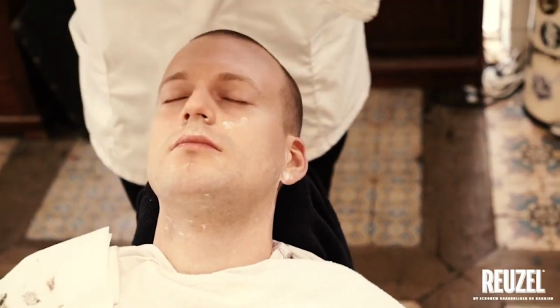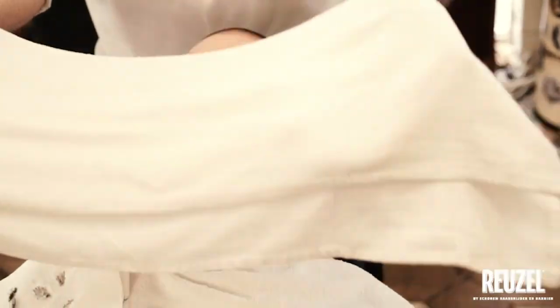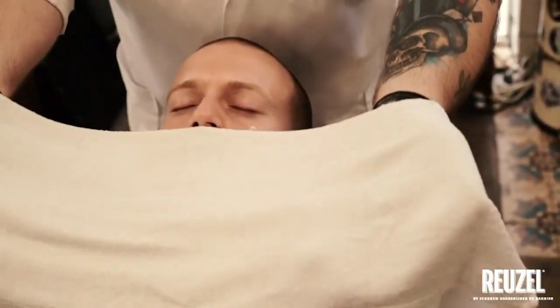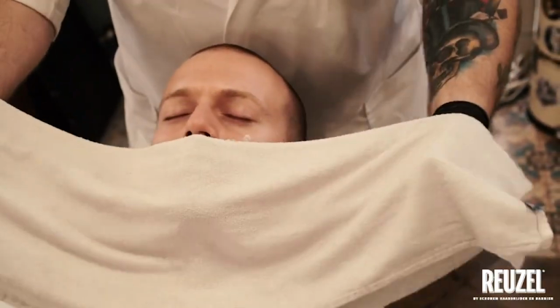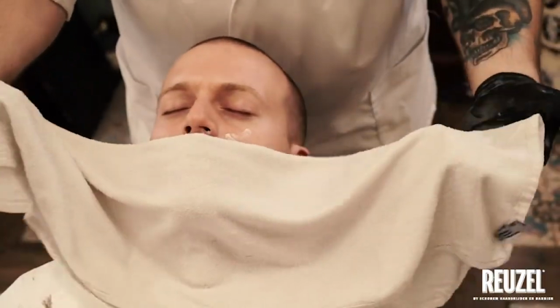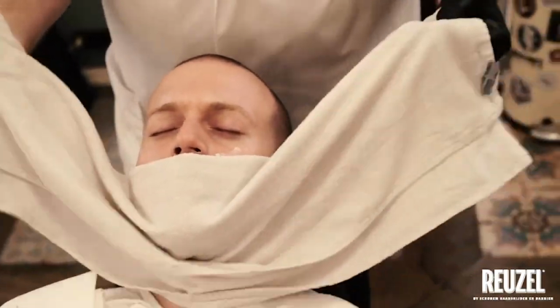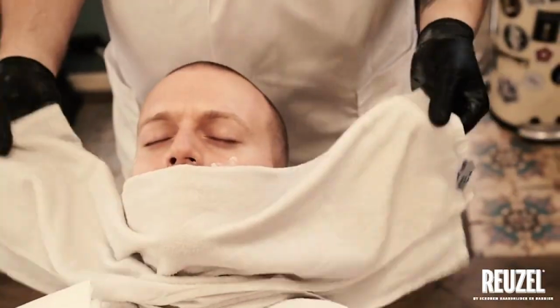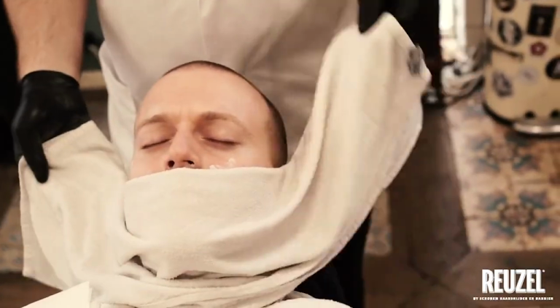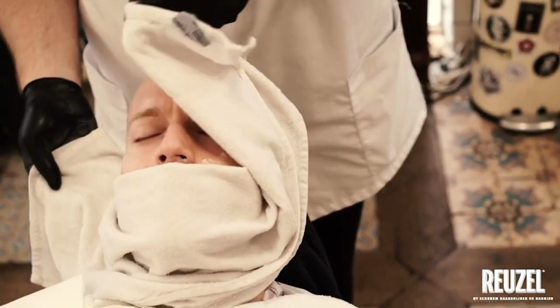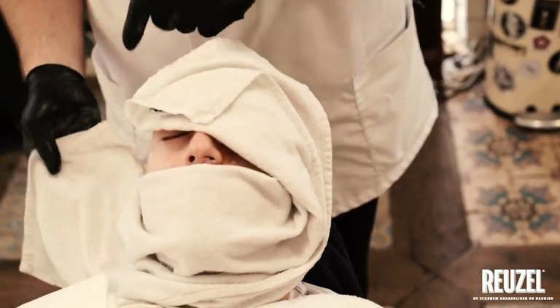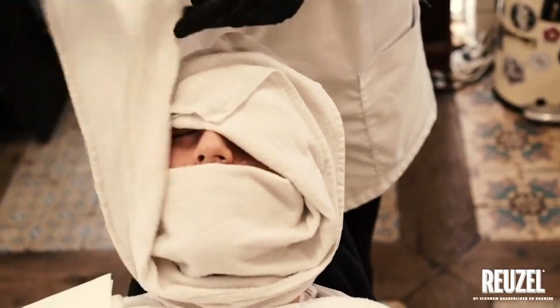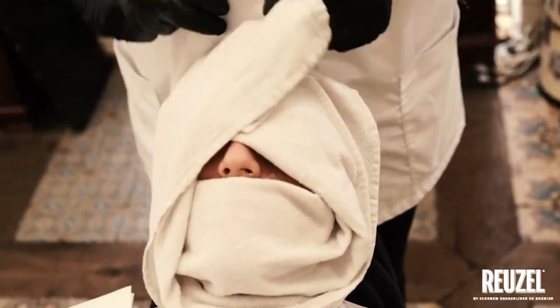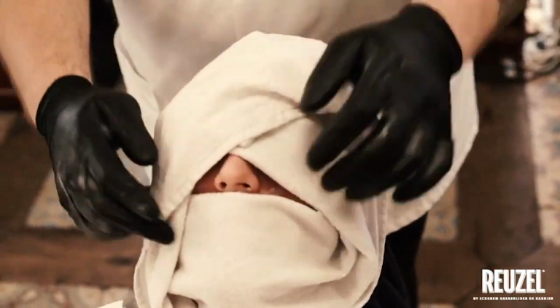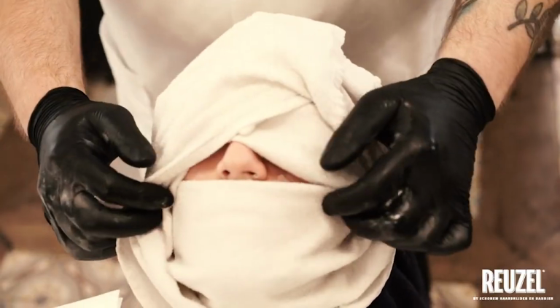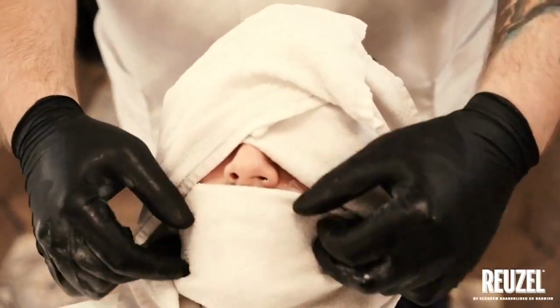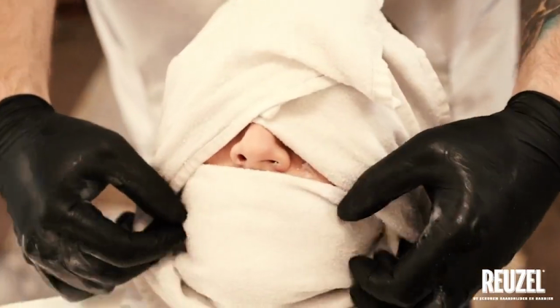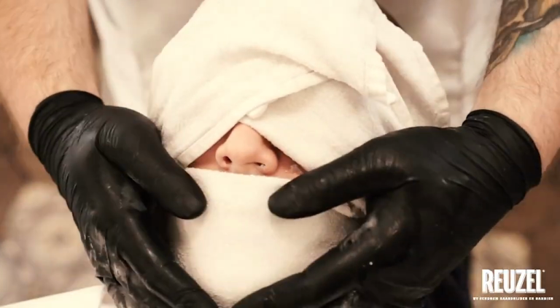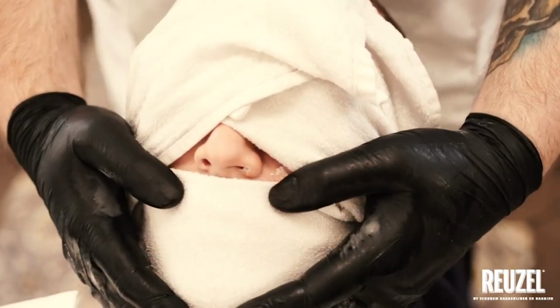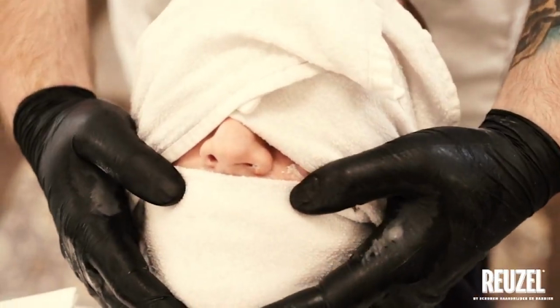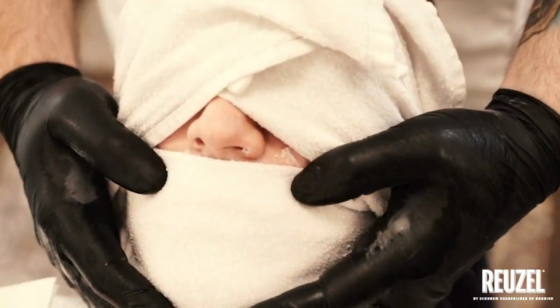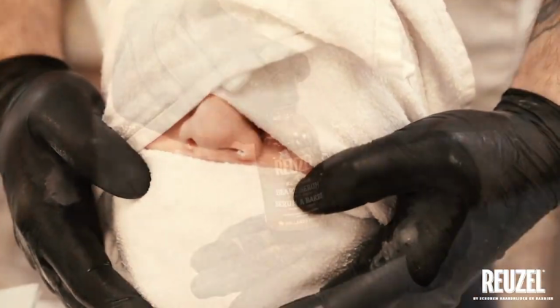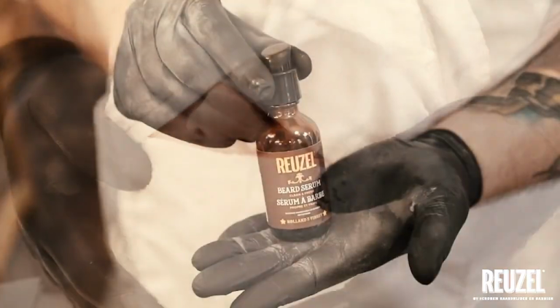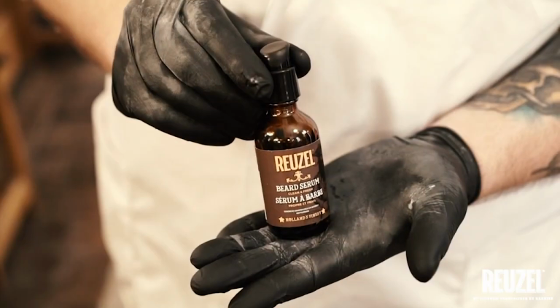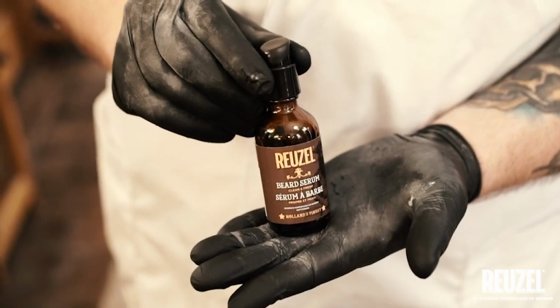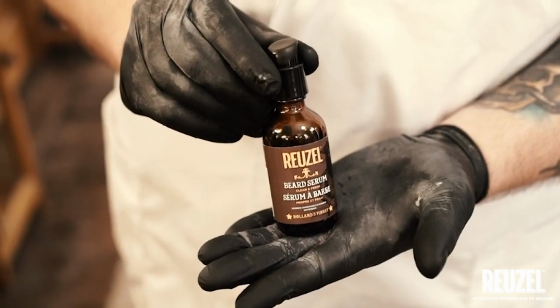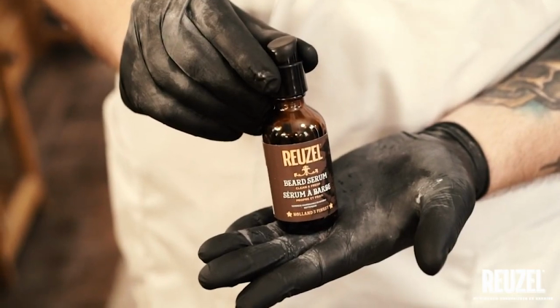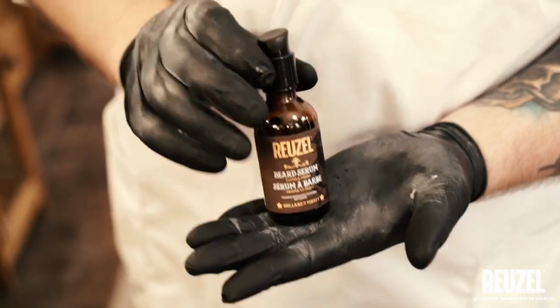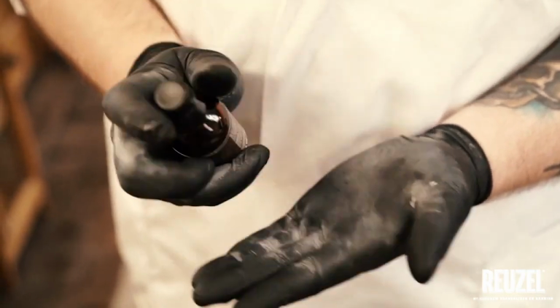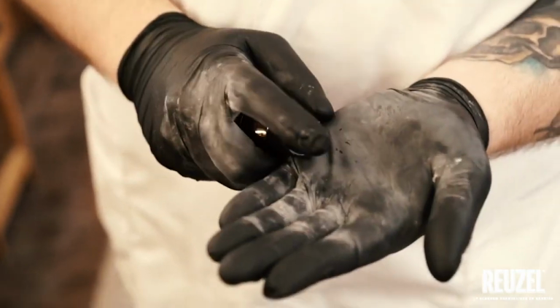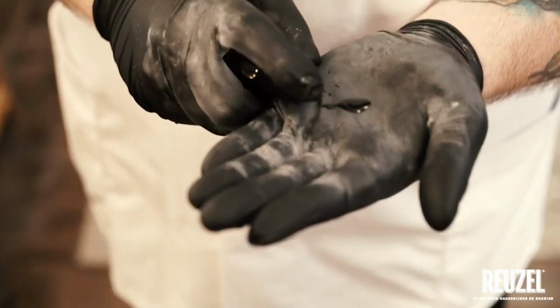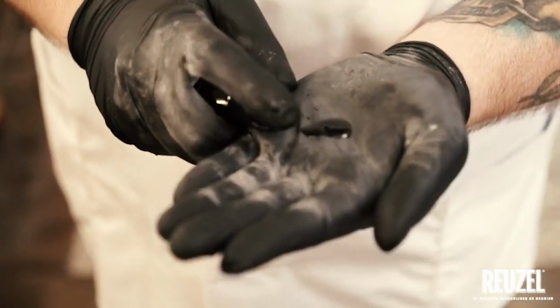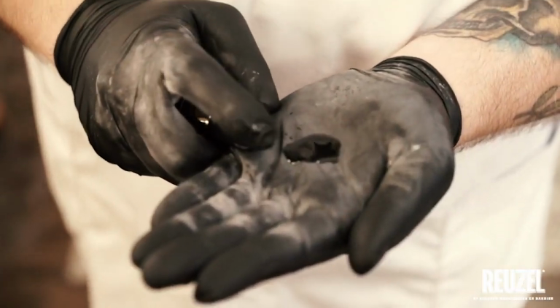Step 5: Apply a second hot towel. Step 6: Apply Ruzel Beard Serum to the skin.